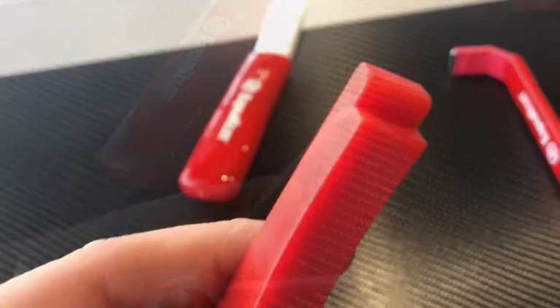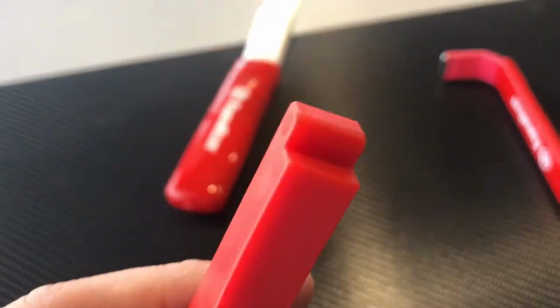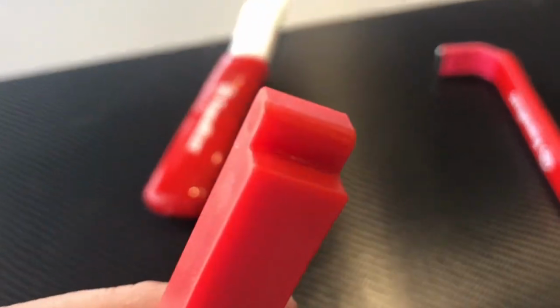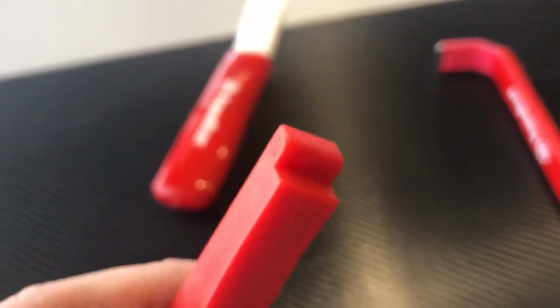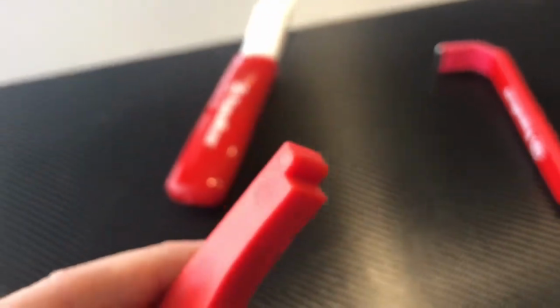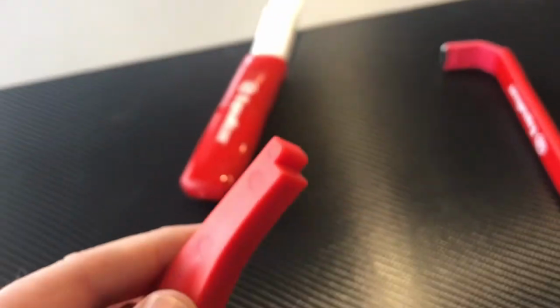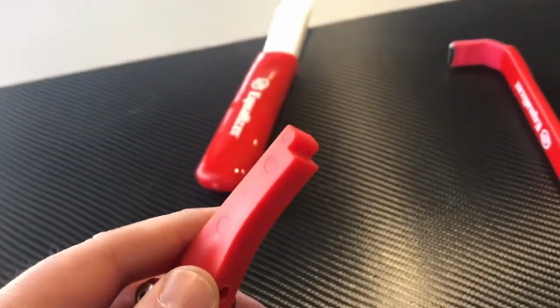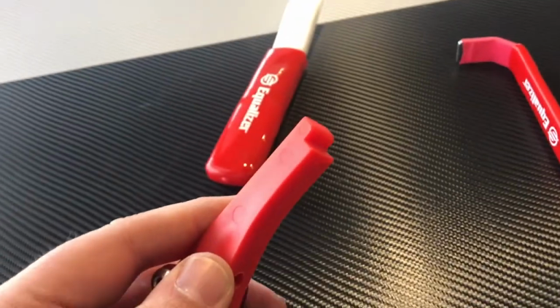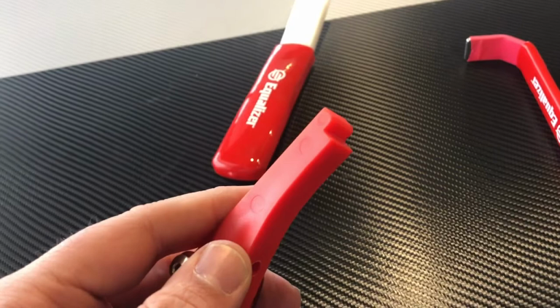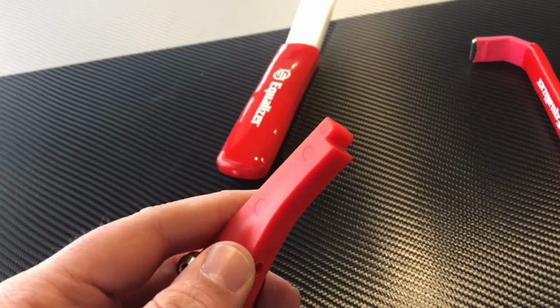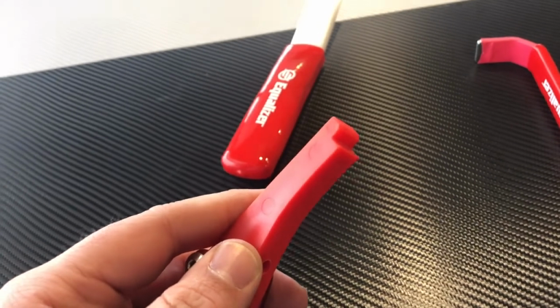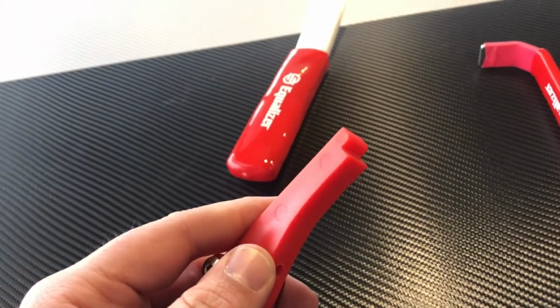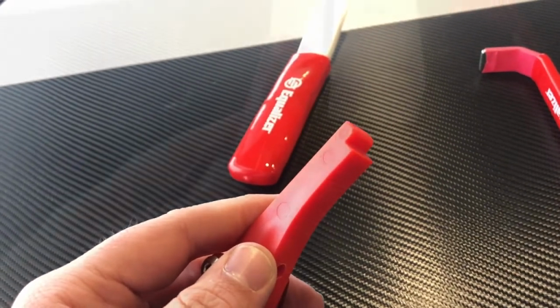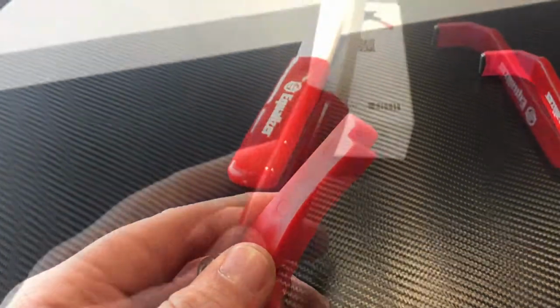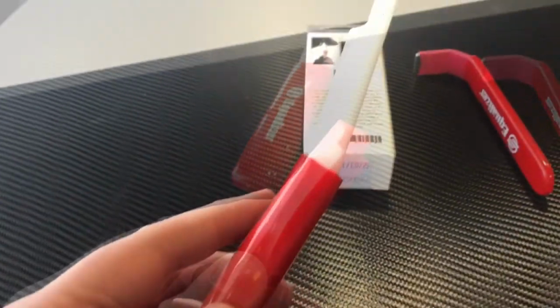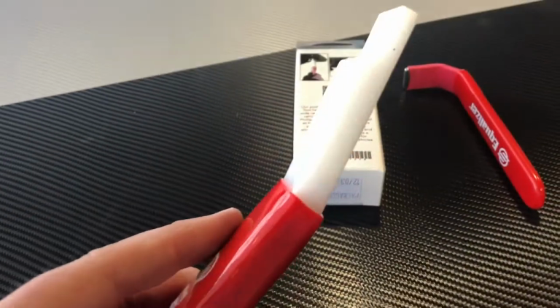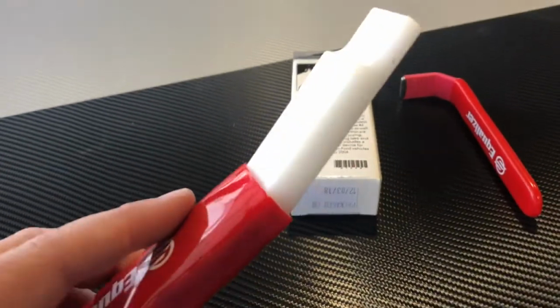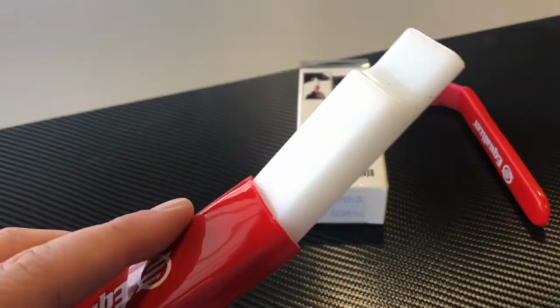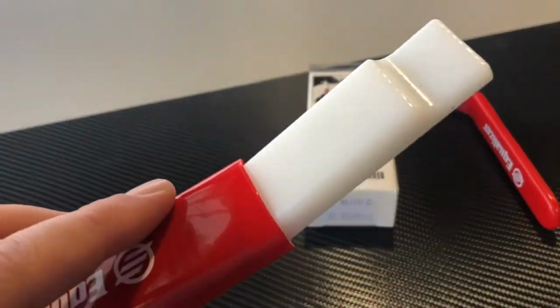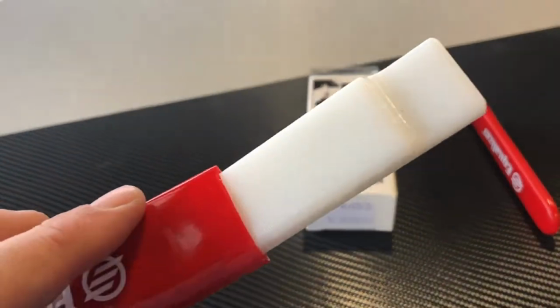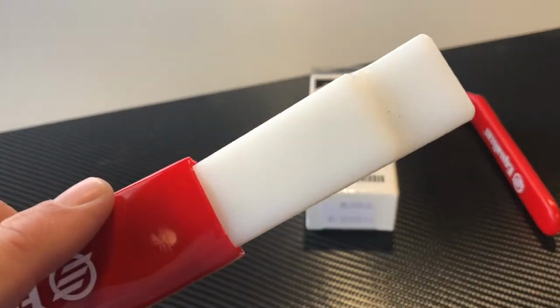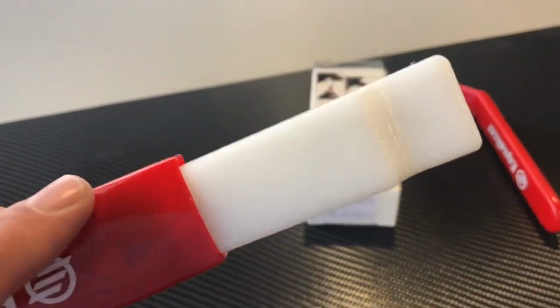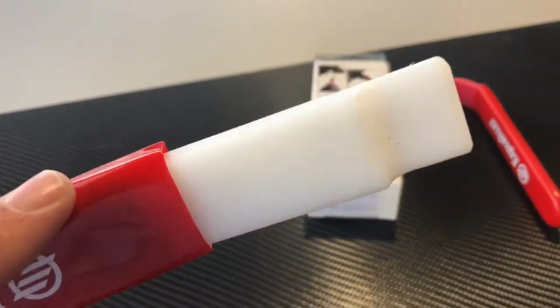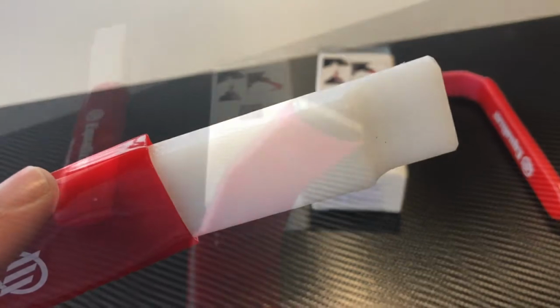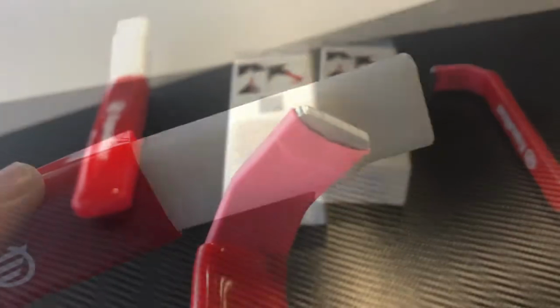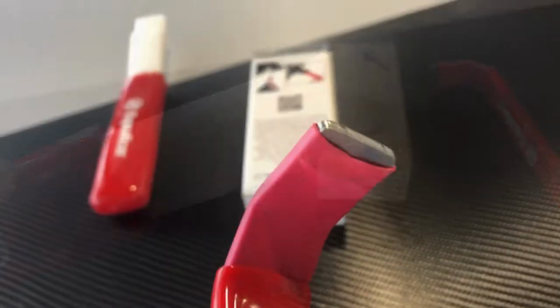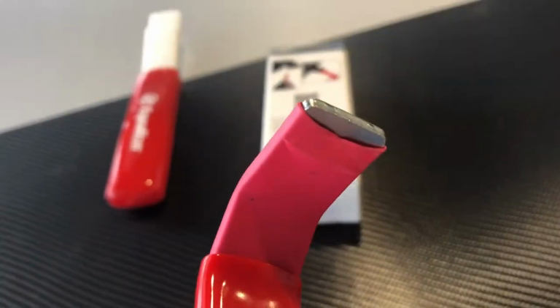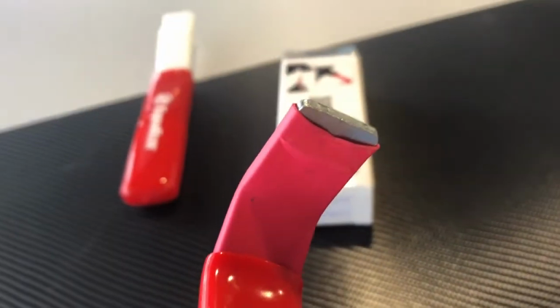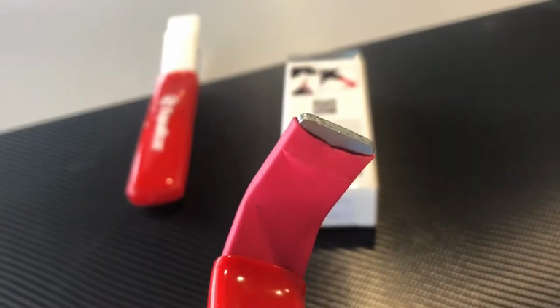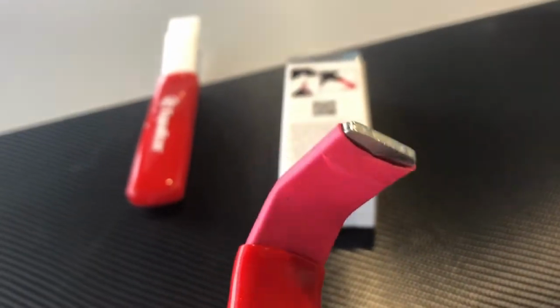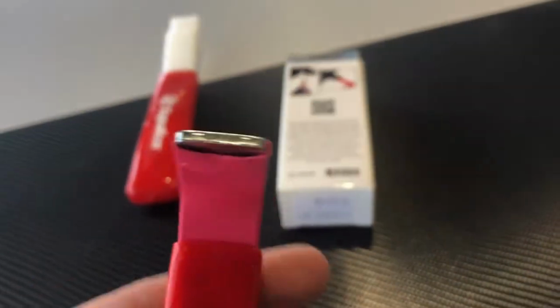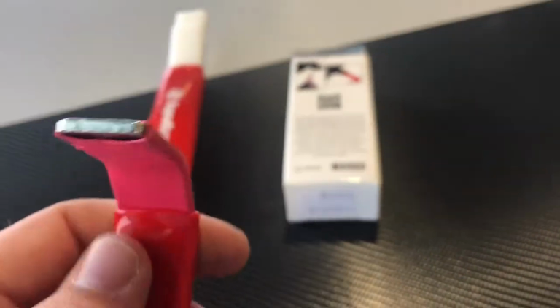These mirror tools are extremely cost-effective and as a tint shop you probably know which of the cars you tint most often, so it's easy to stock the right tool to do the job right each and every time.